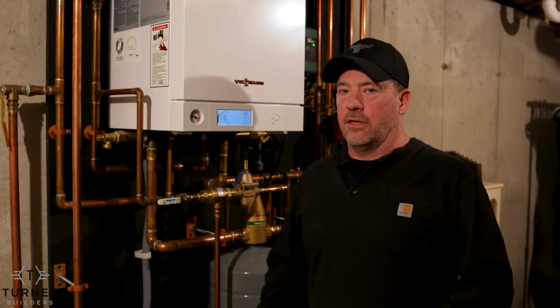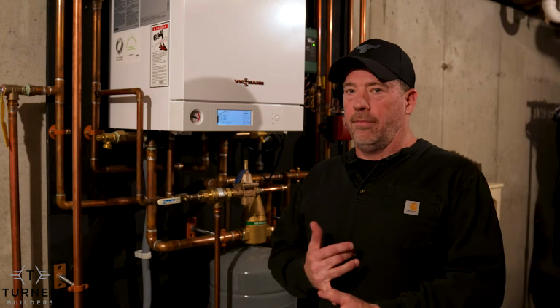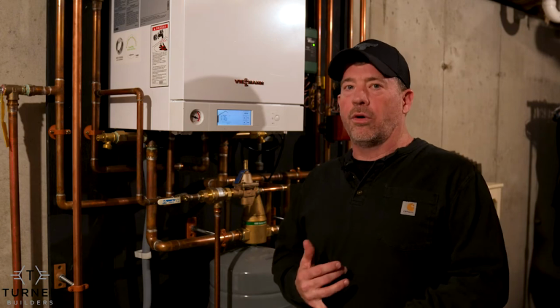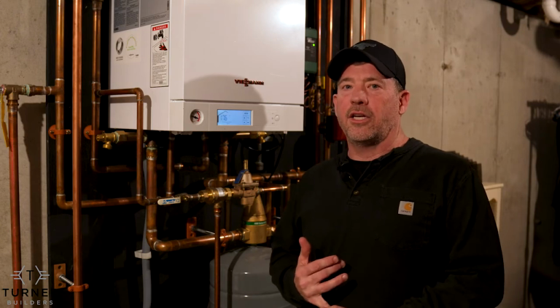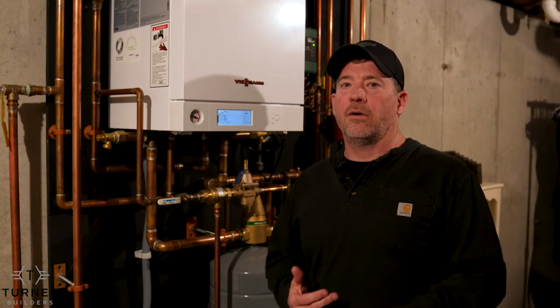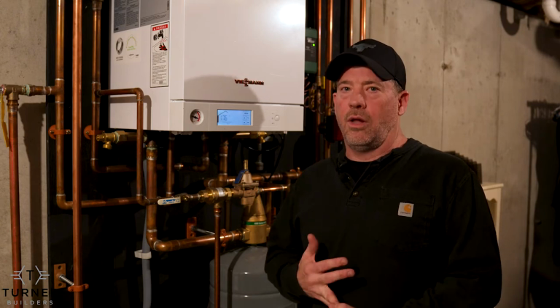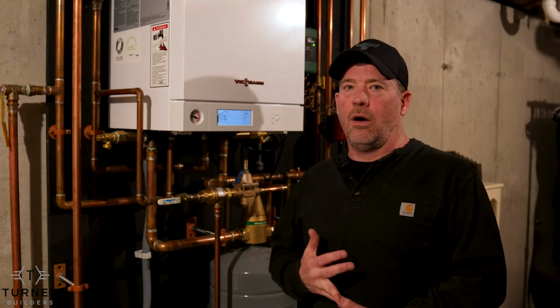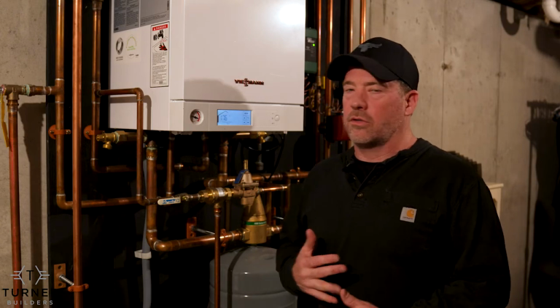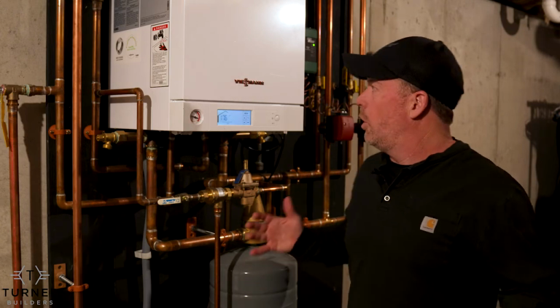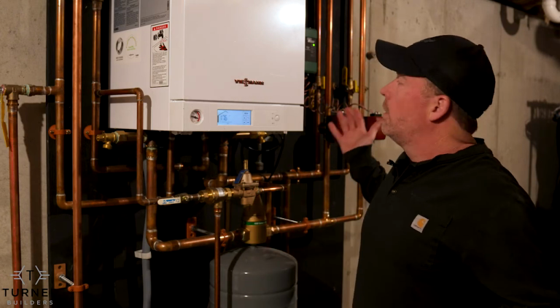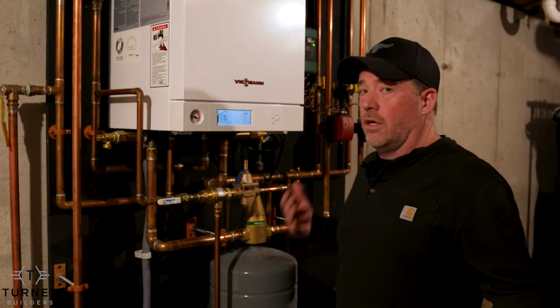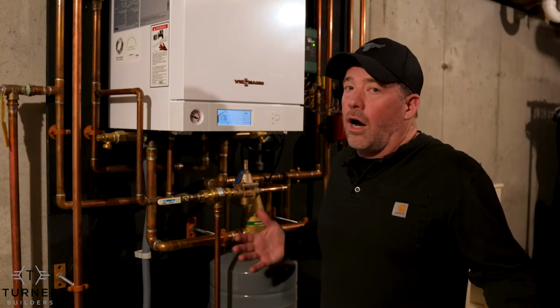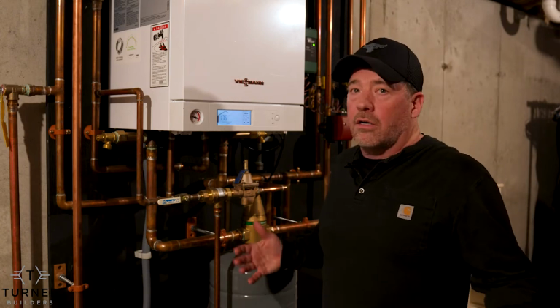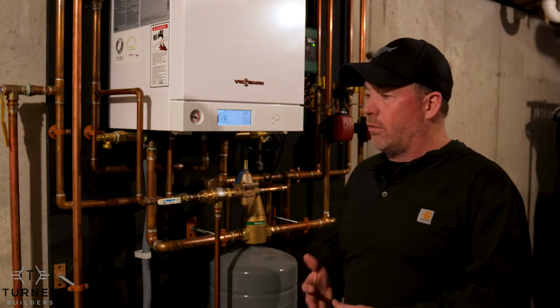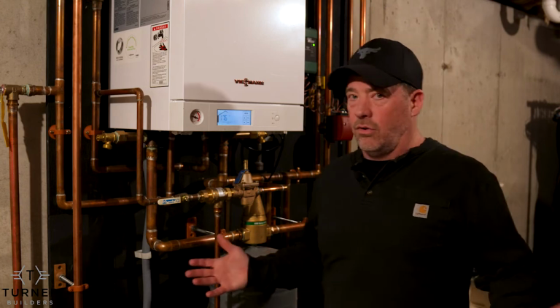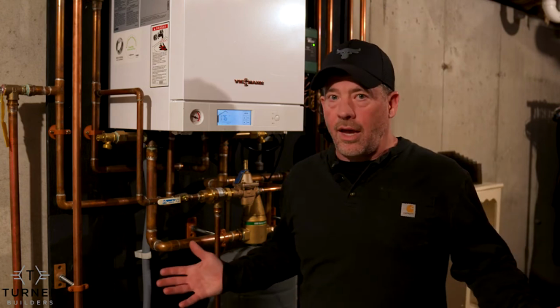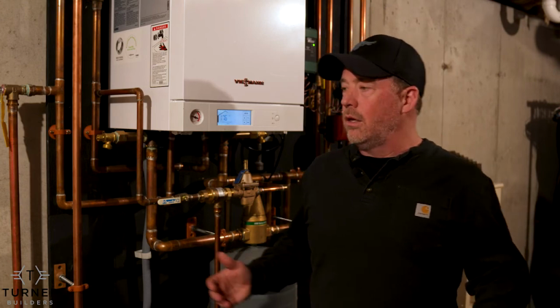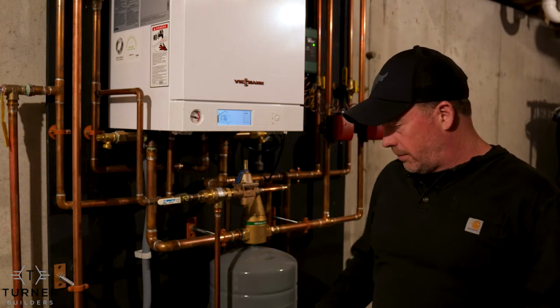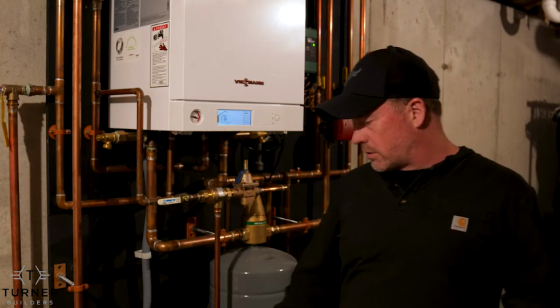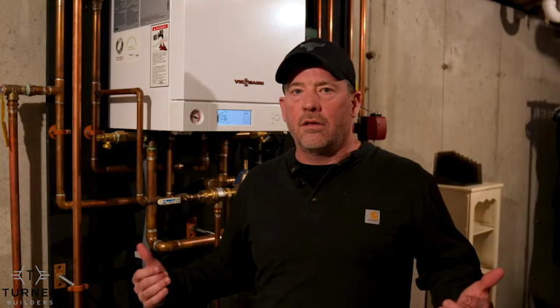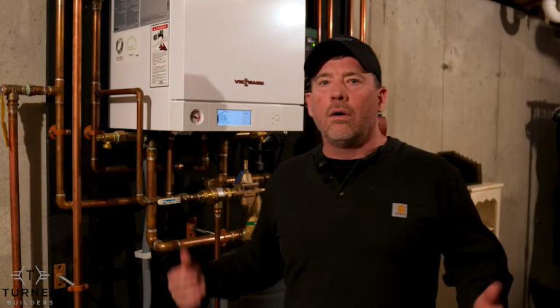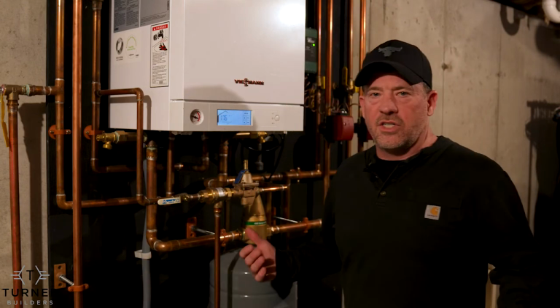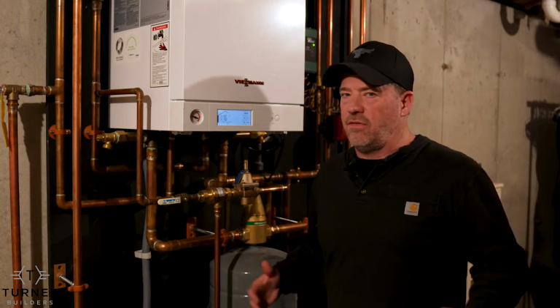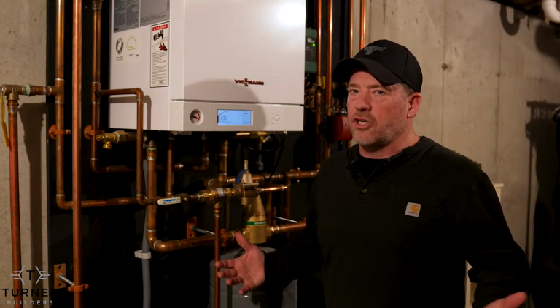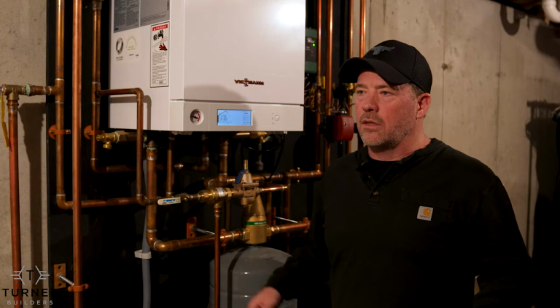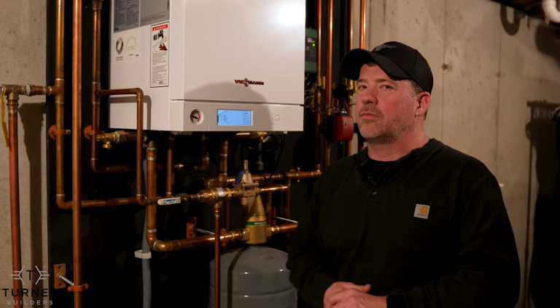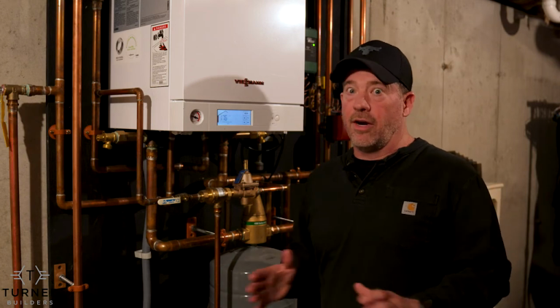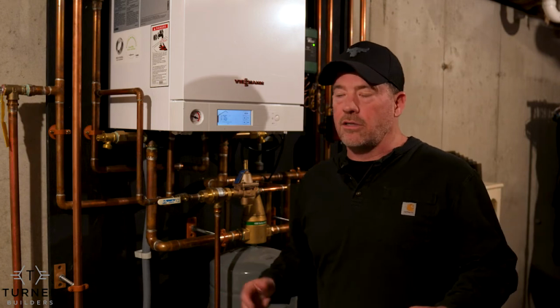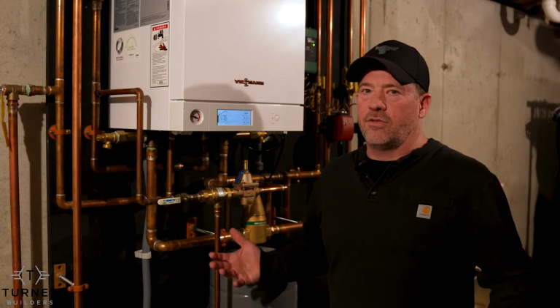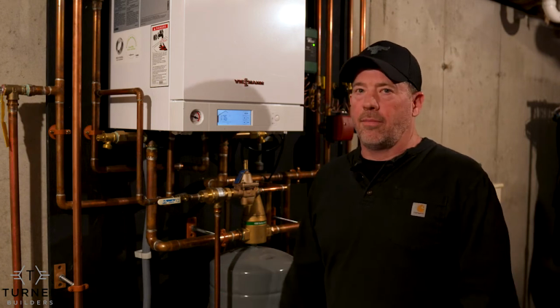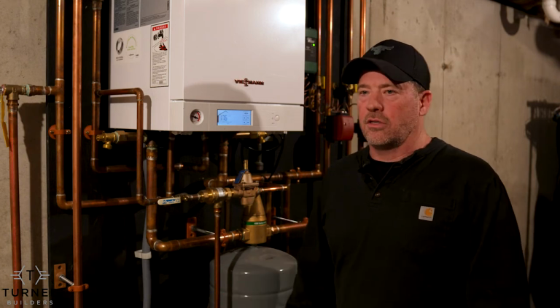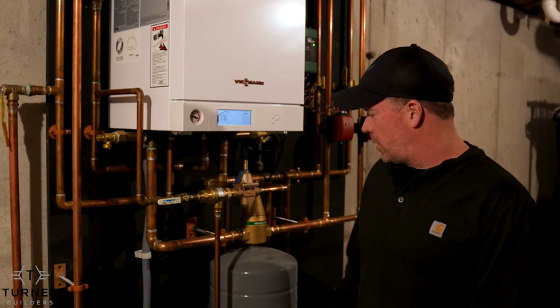It does all the baseboard radiation in the house as well as the hot water, so there's no electric hot water tank. We don't have an oil tank — we've got a gas feed in the floor. It's very safe. Sometimes people are afraid of gas, but if it's done by a professional, it's very safe.